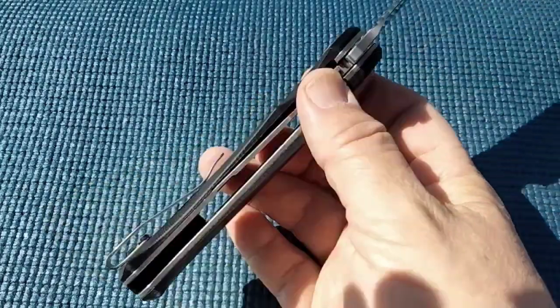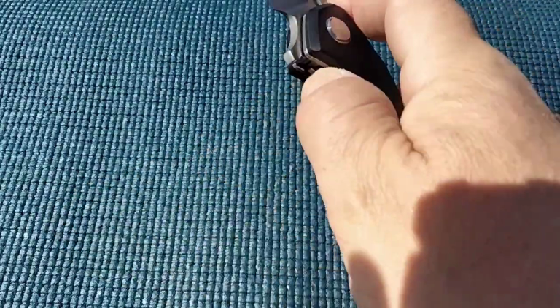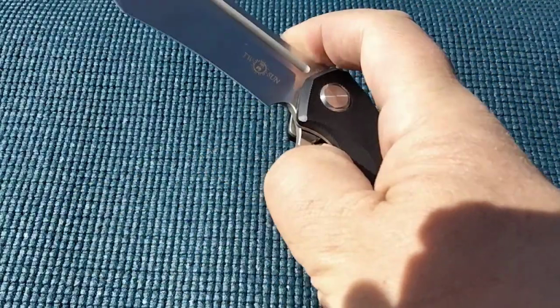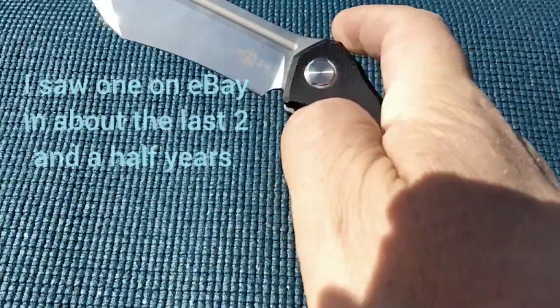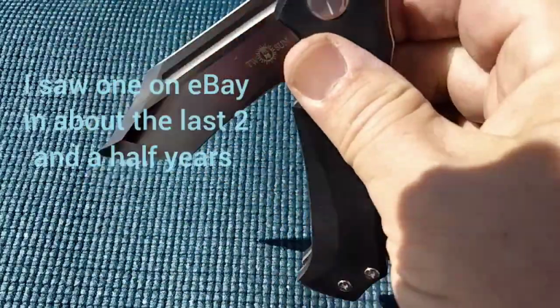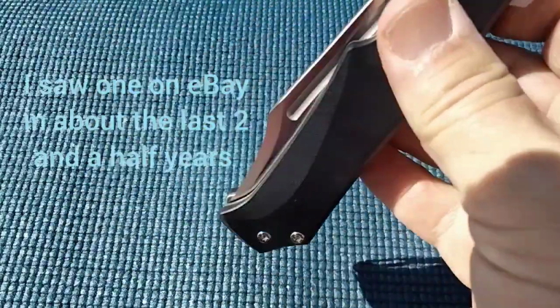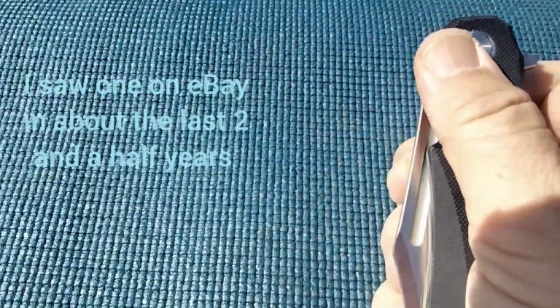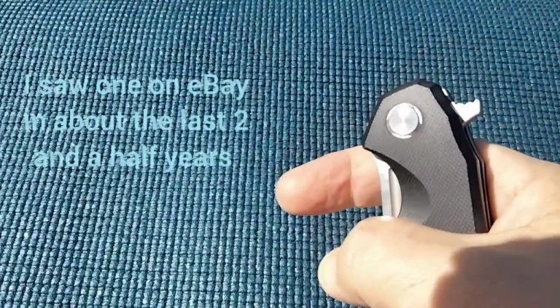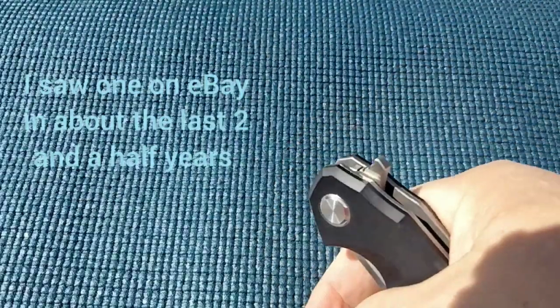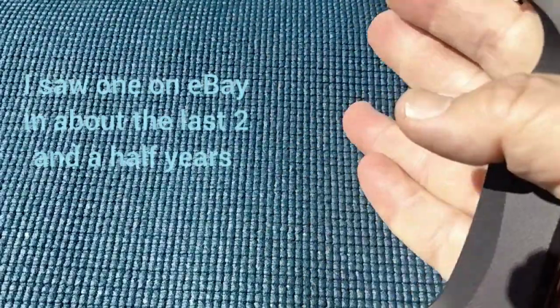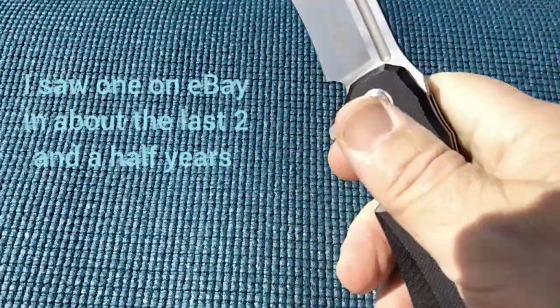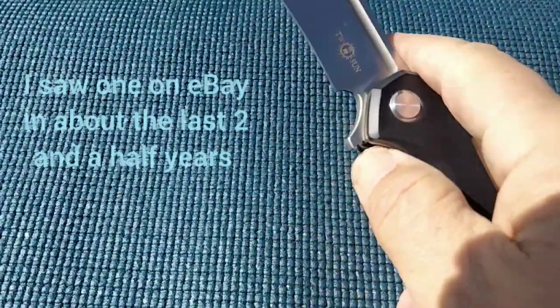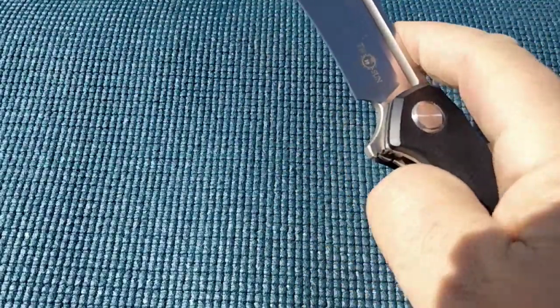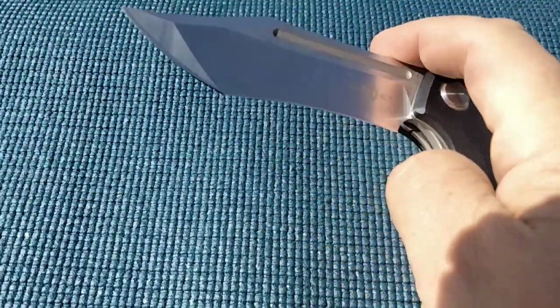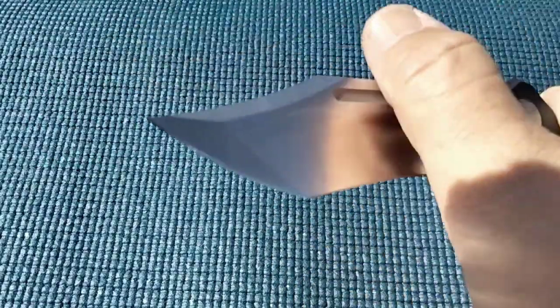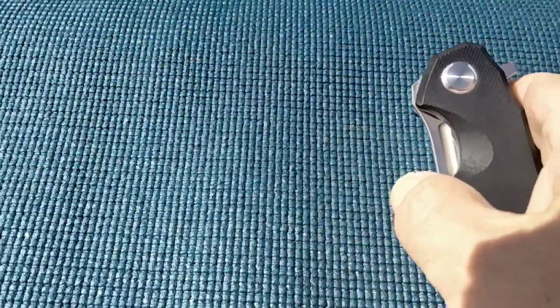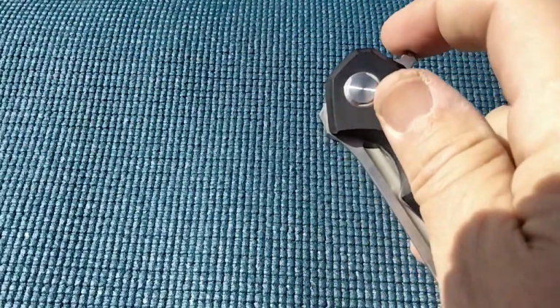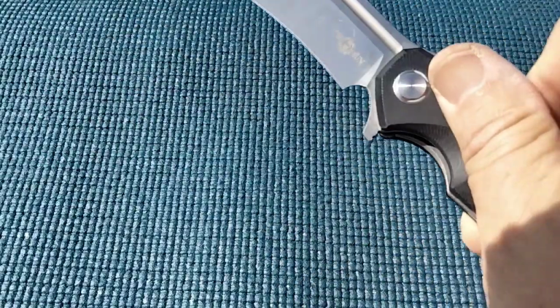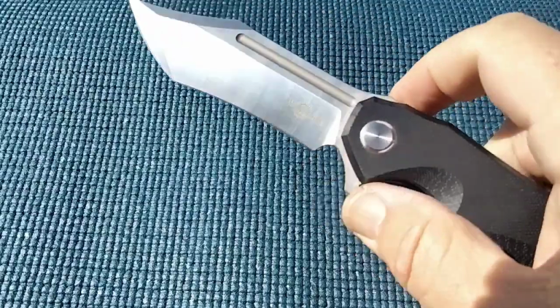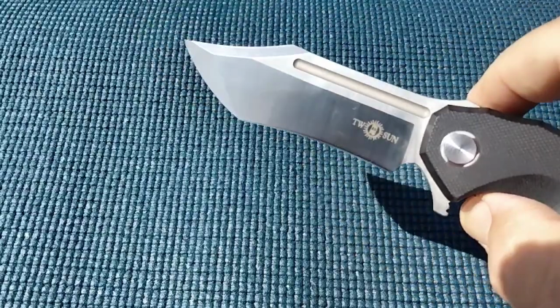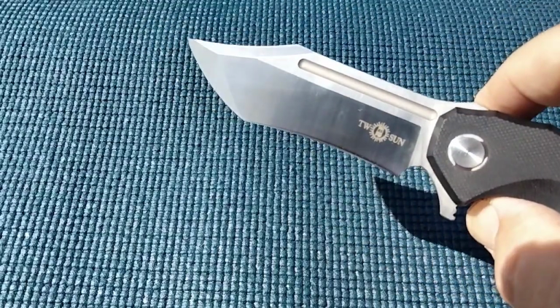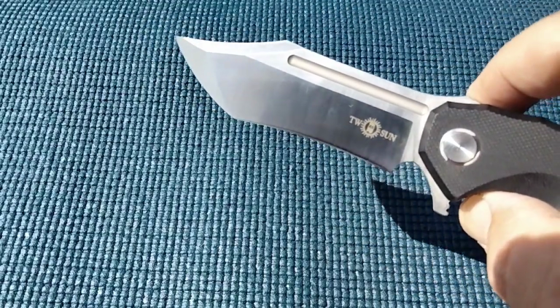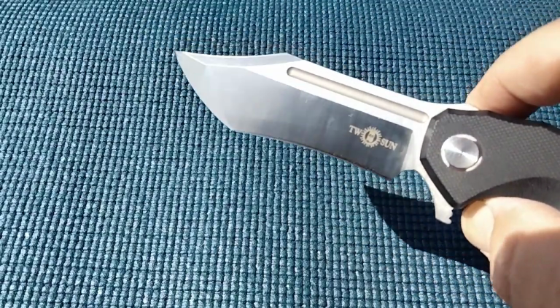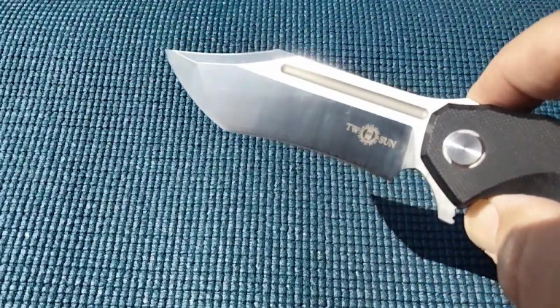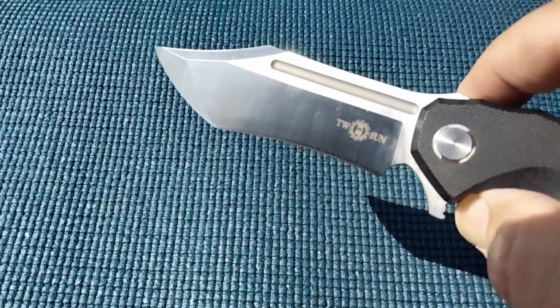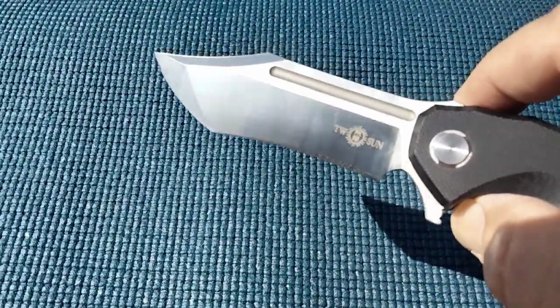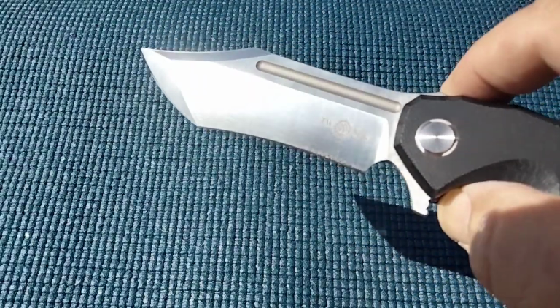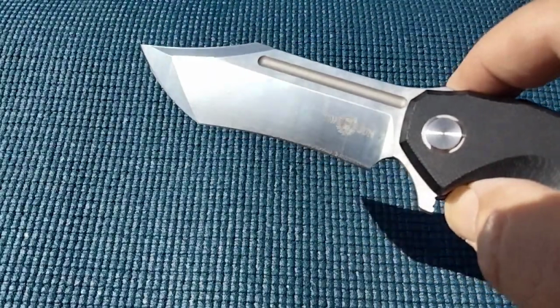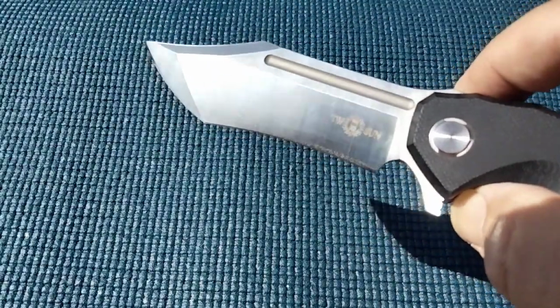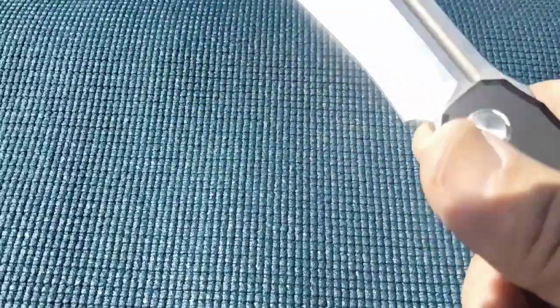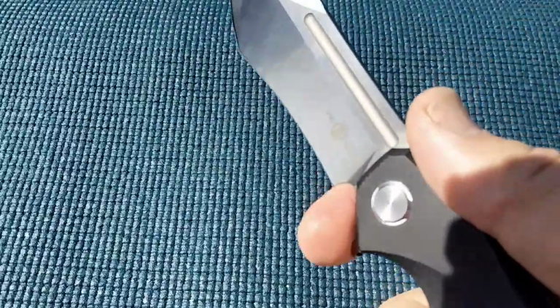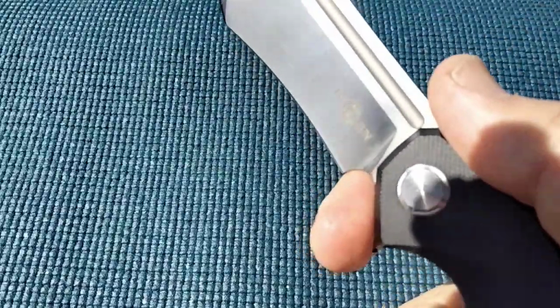And on Facebook, I belong to a Facebook group, and I saw that a gentleman had a couple of these for sale.